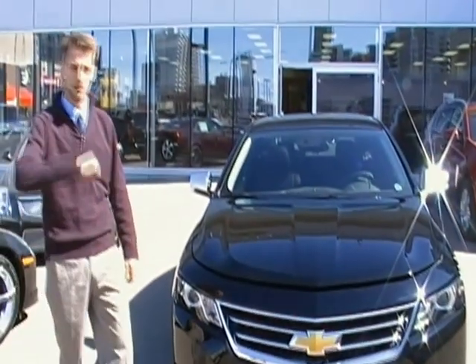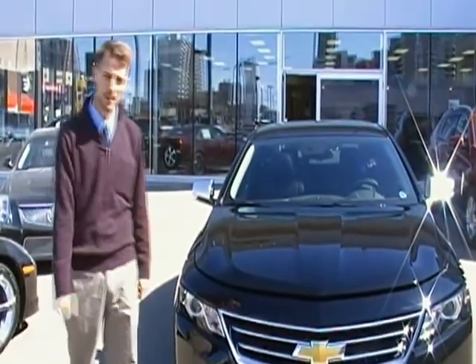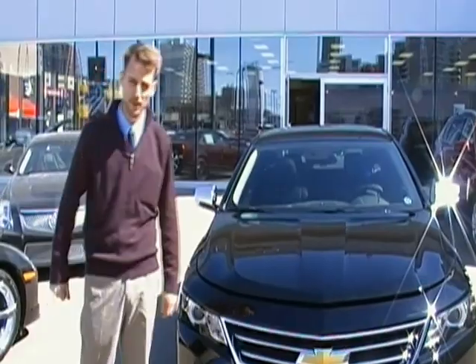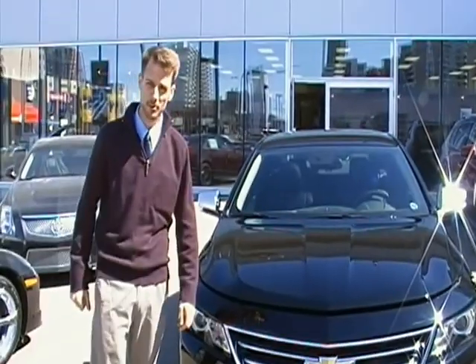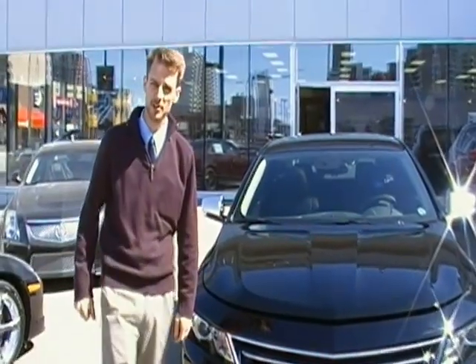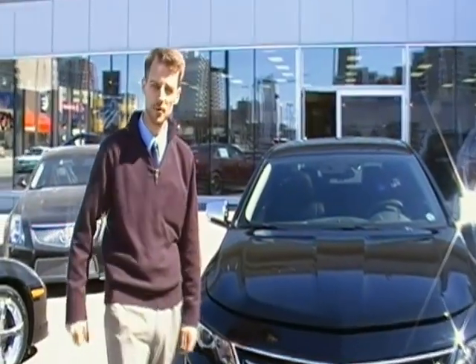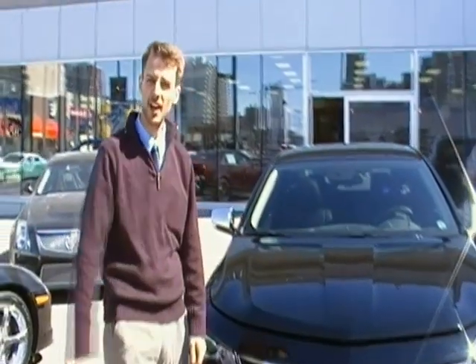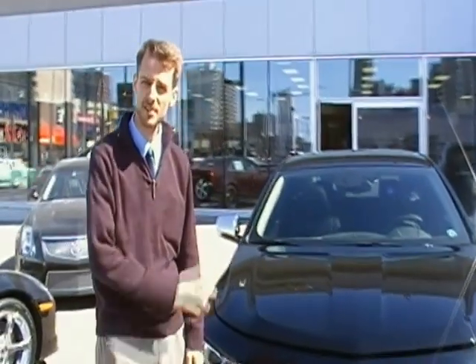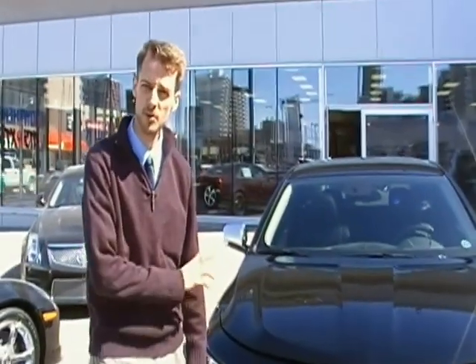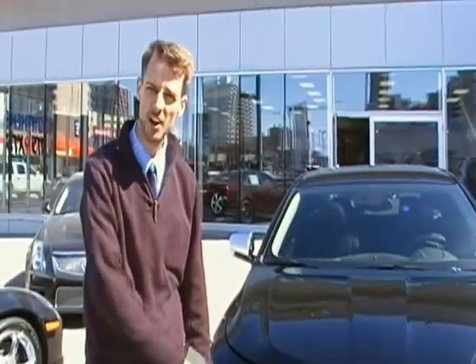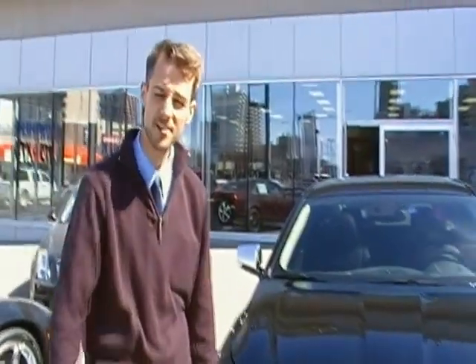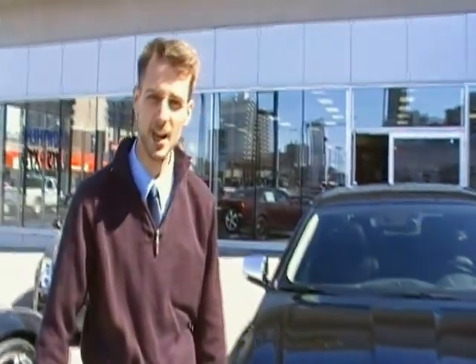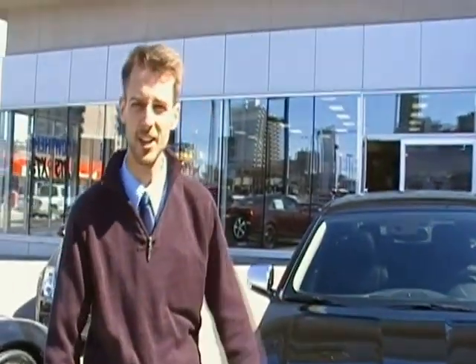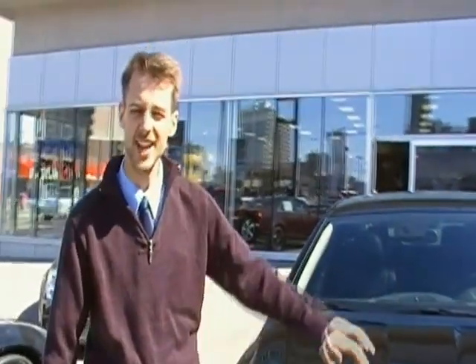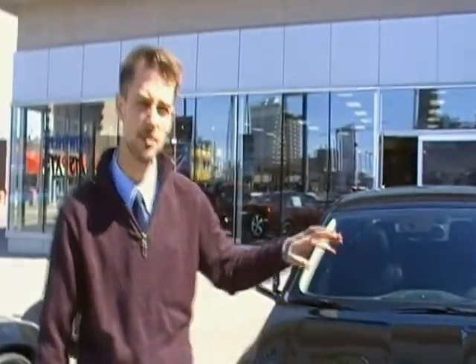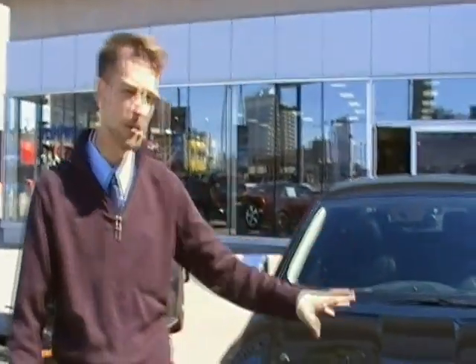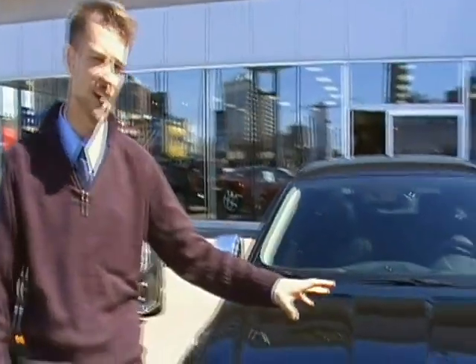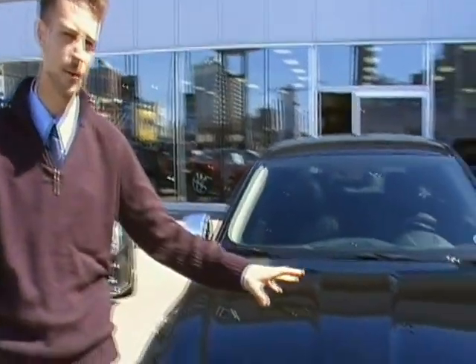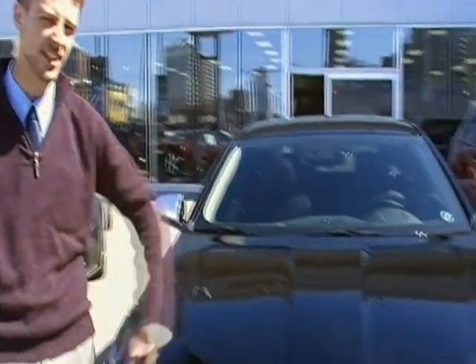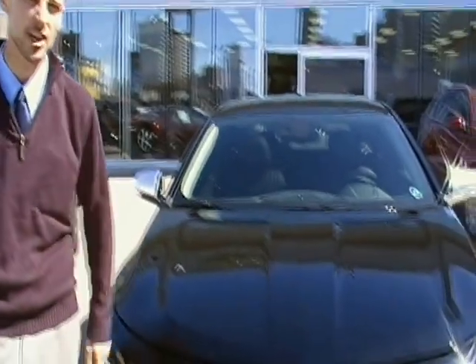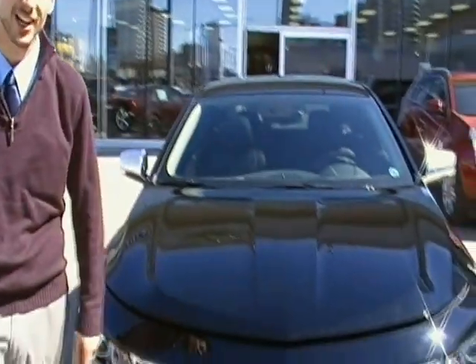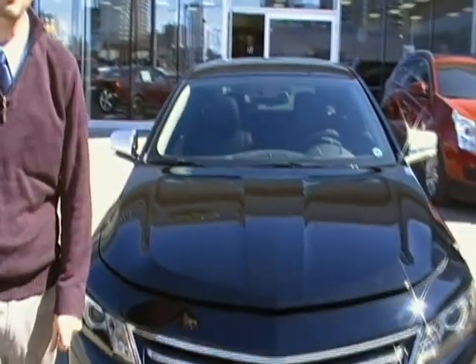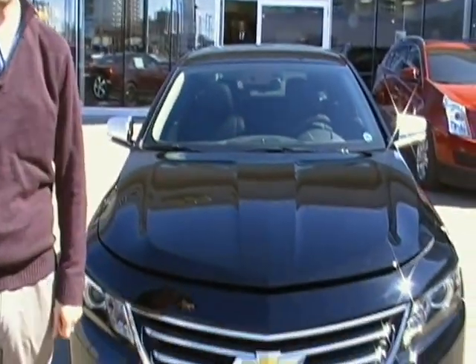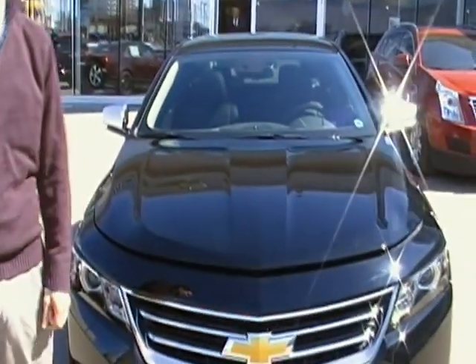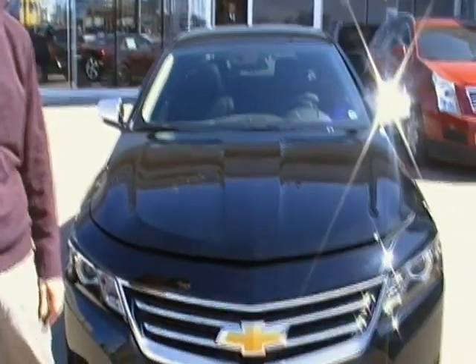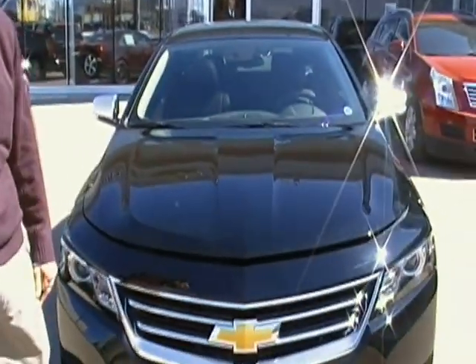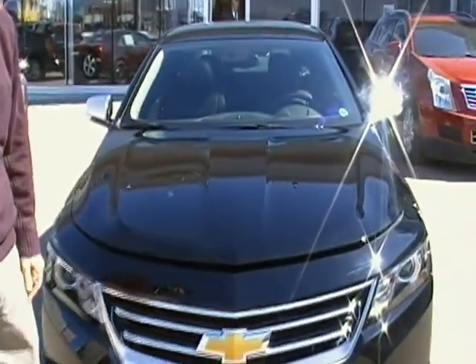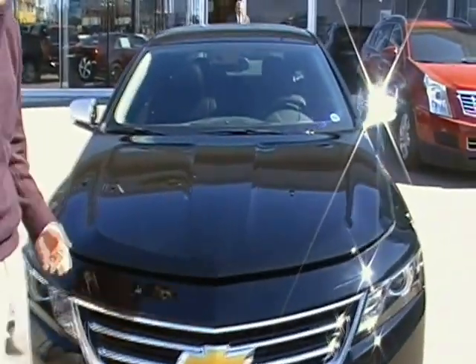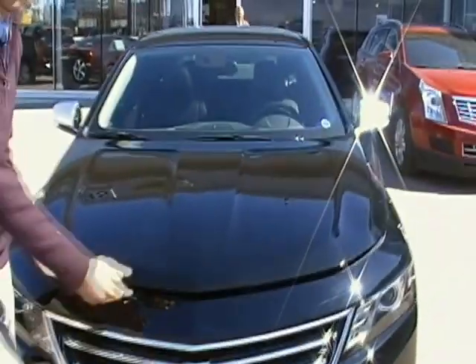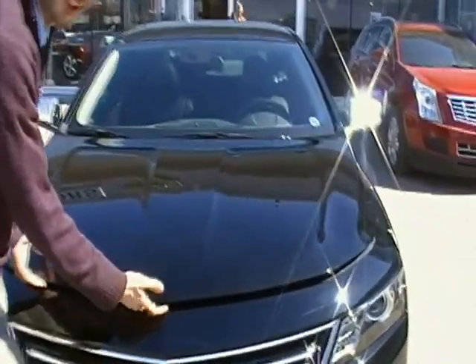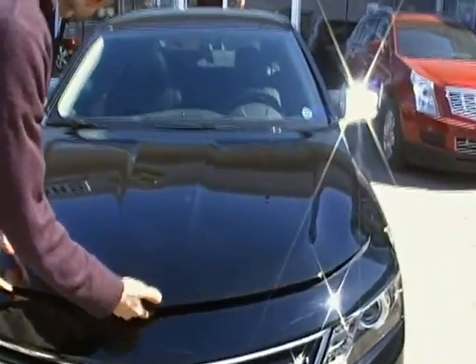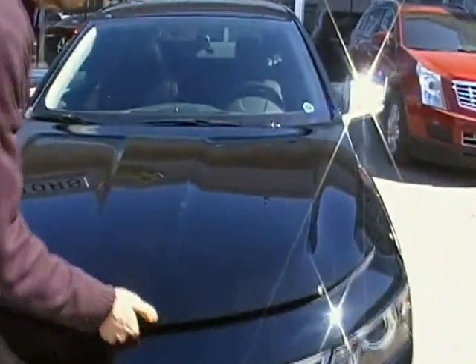Welcome back folks, I'm Craig Tritempo with another Edmonton Motors Walkaround. Today we're looking at the new 2014 Chevrolet Impala. You'll see it here first. Let's start by looking under the hood.